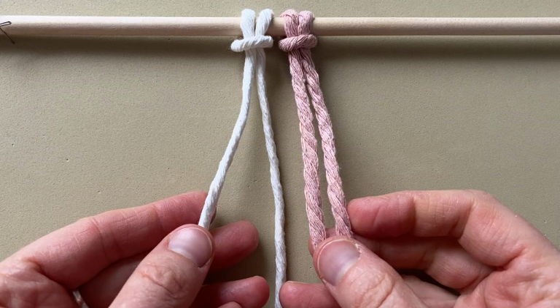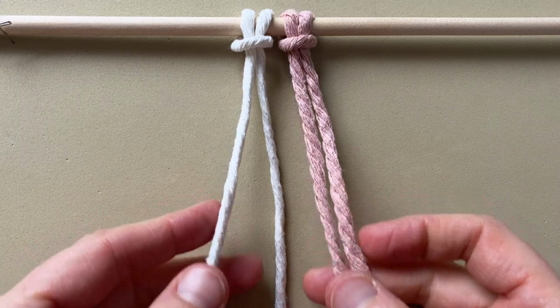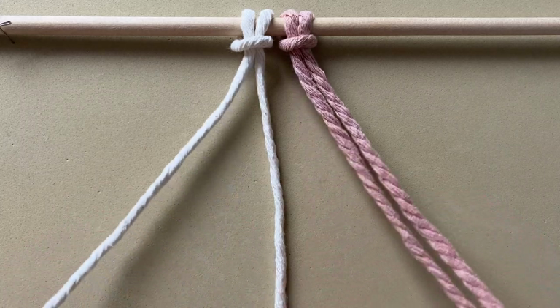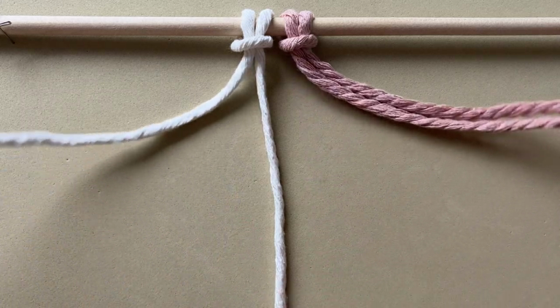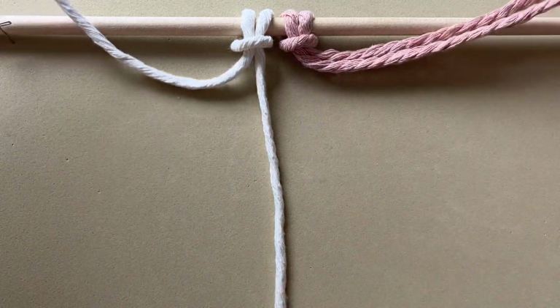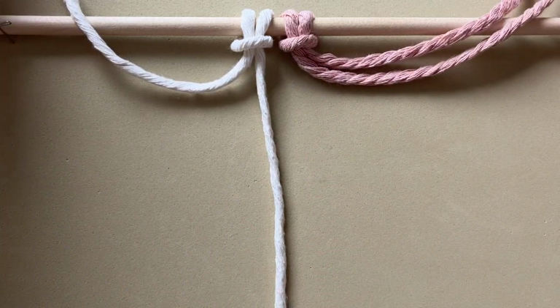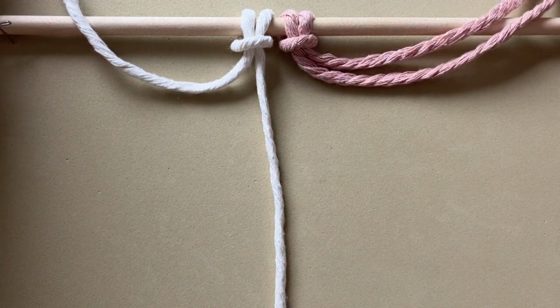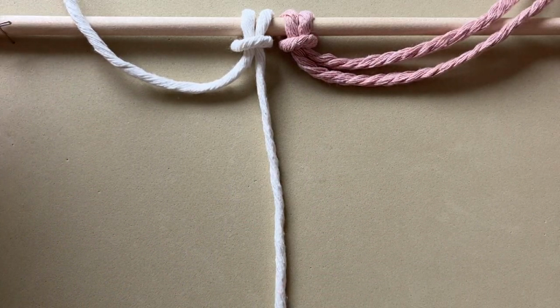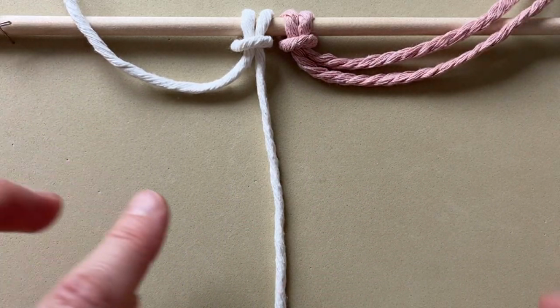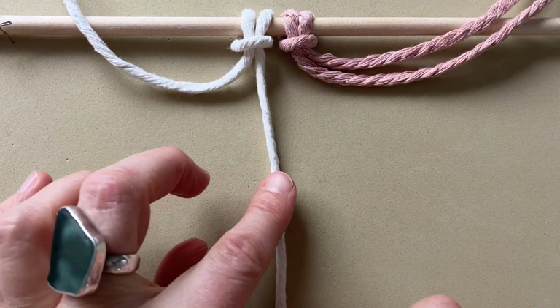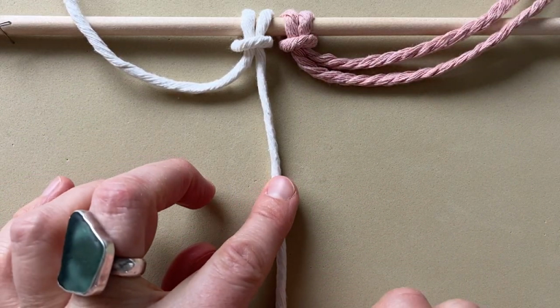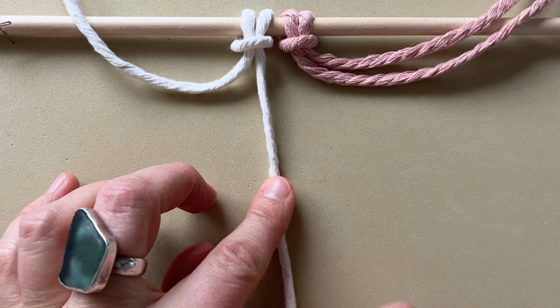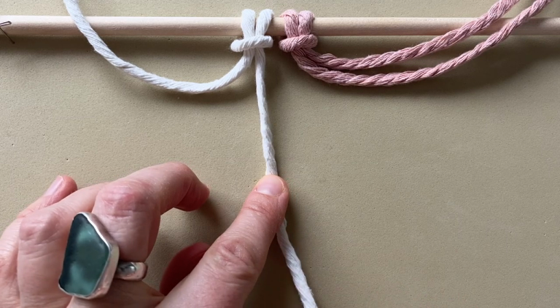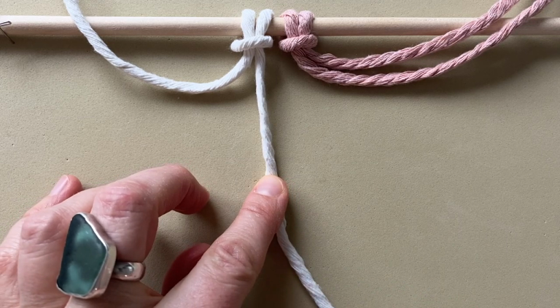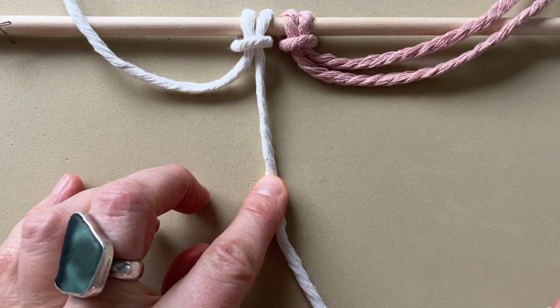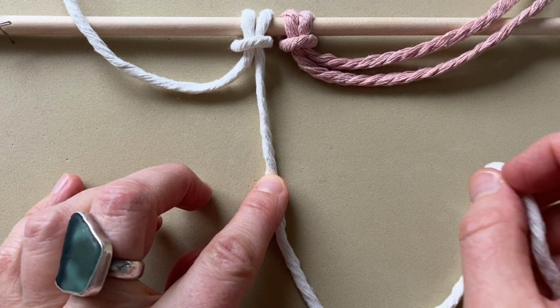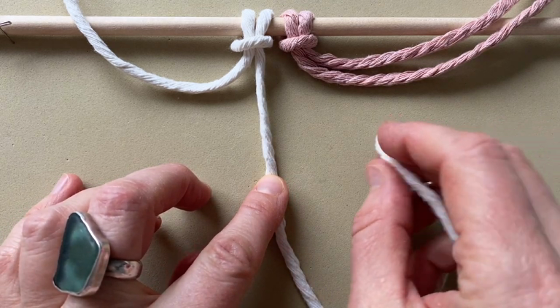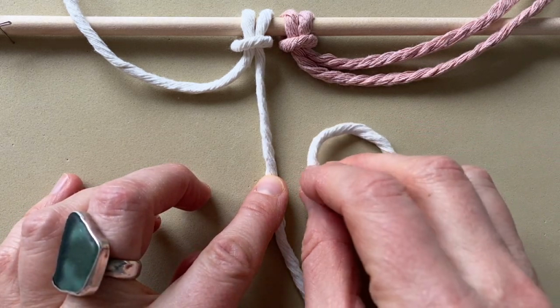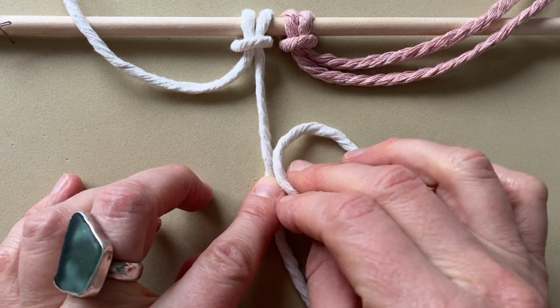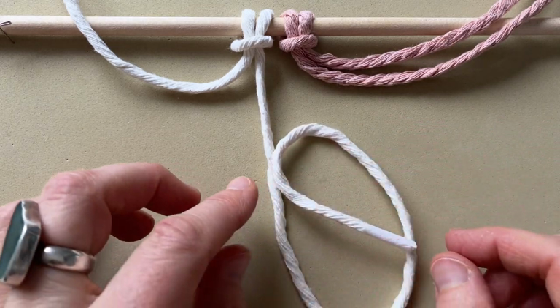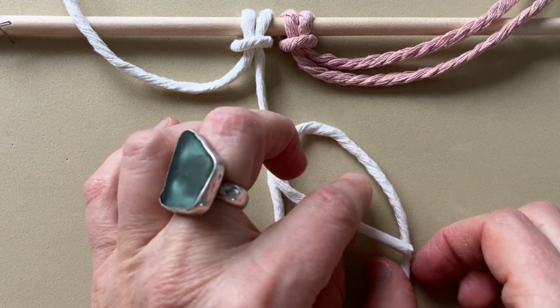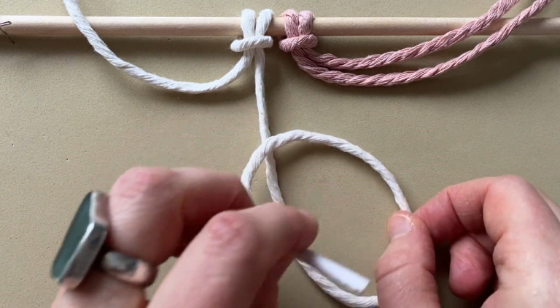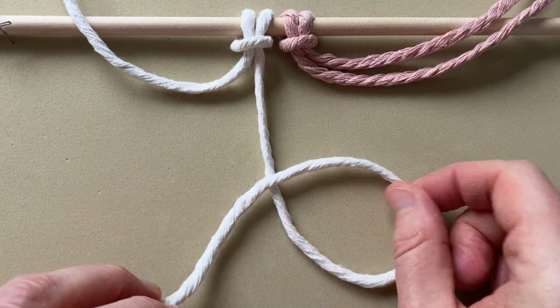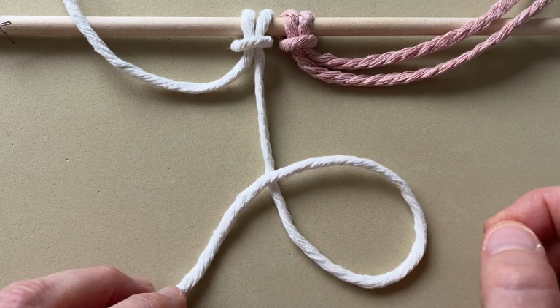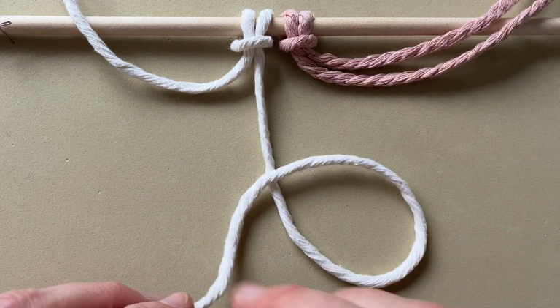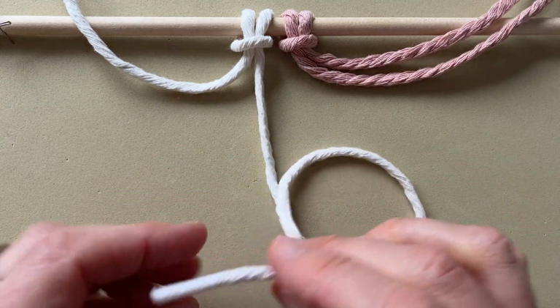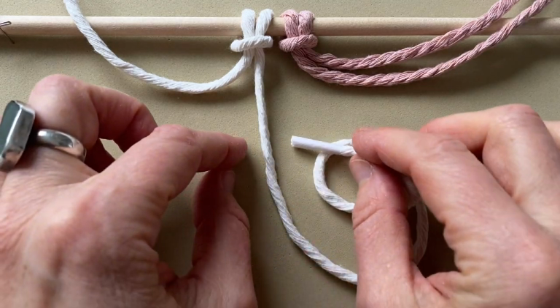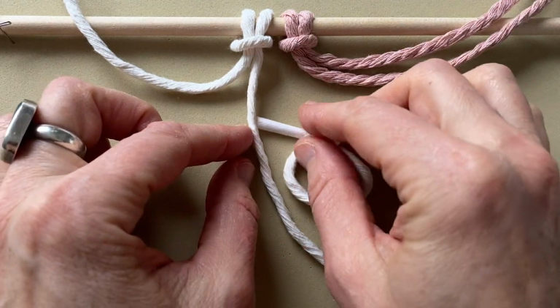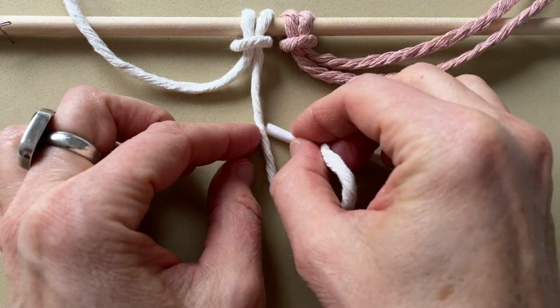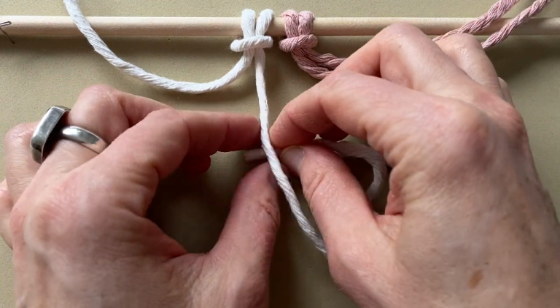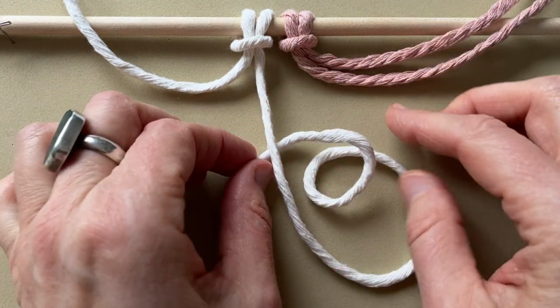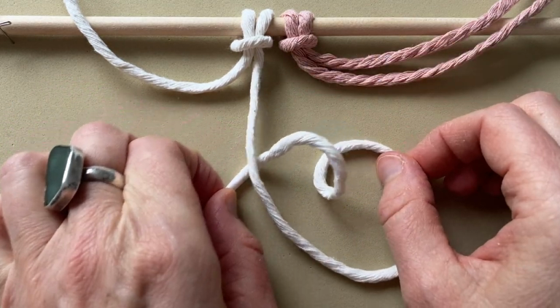Take all of these cords out of the way. This first cord, you're going to make a loop, and you want the loop to go underneath there.